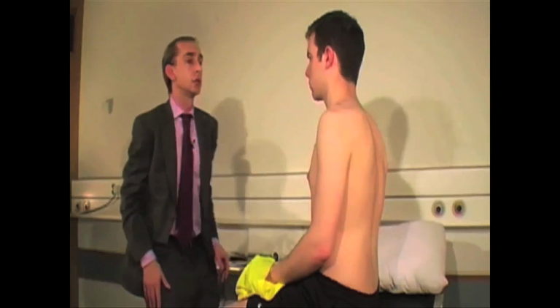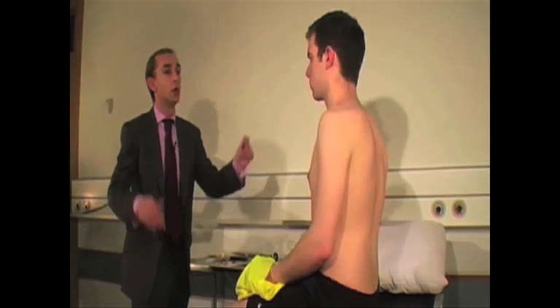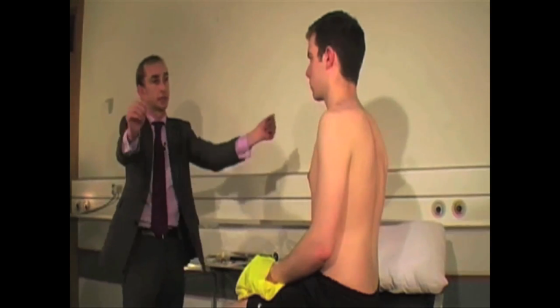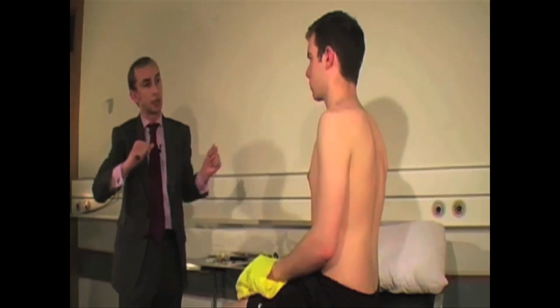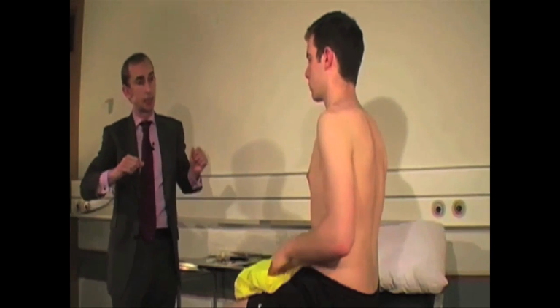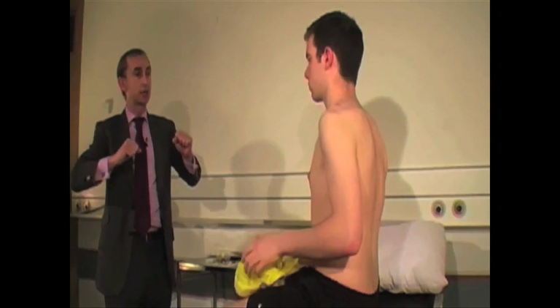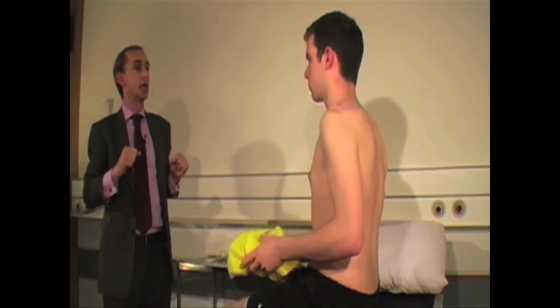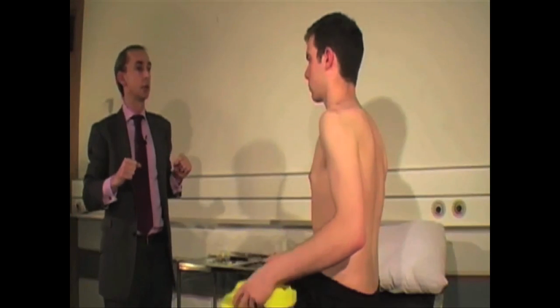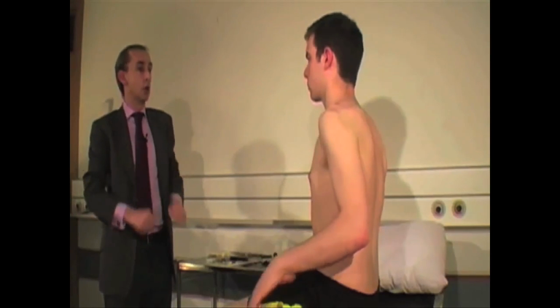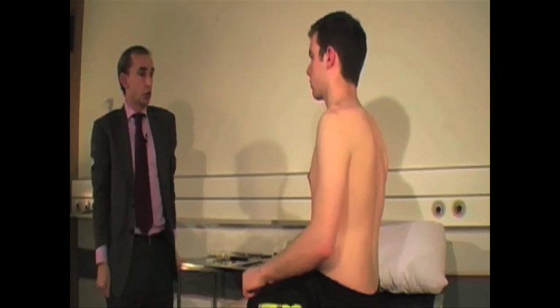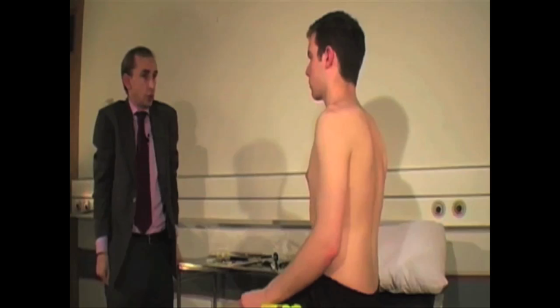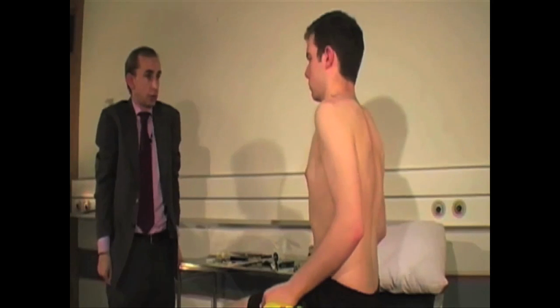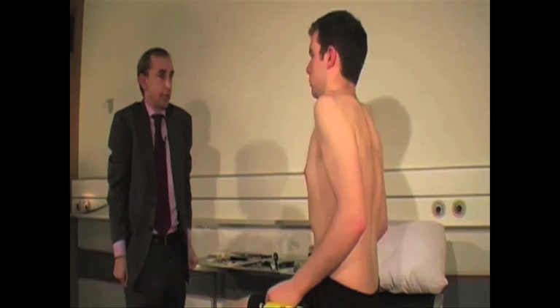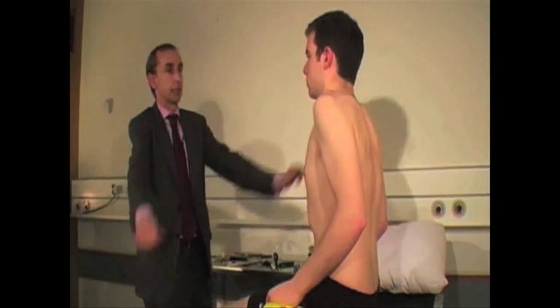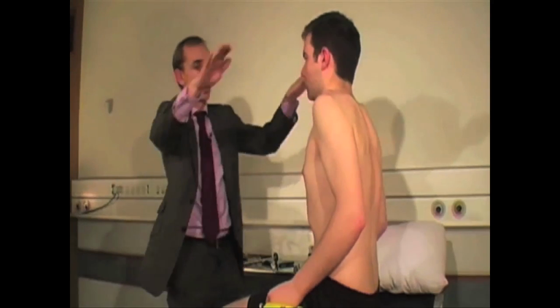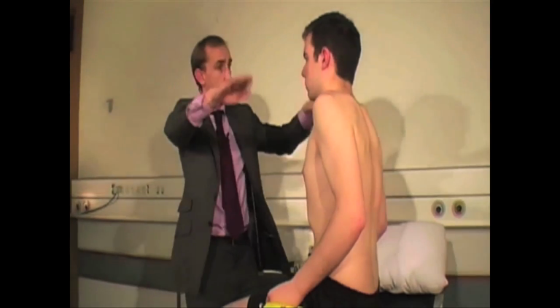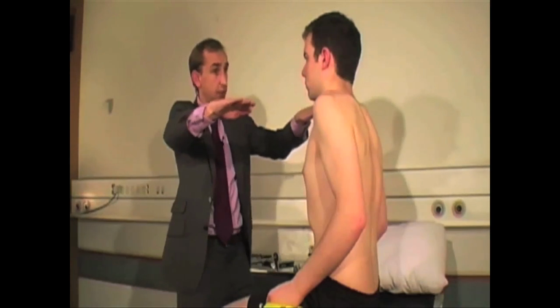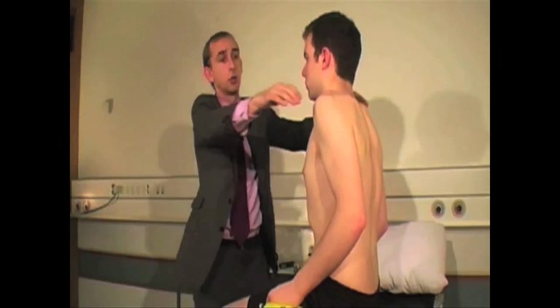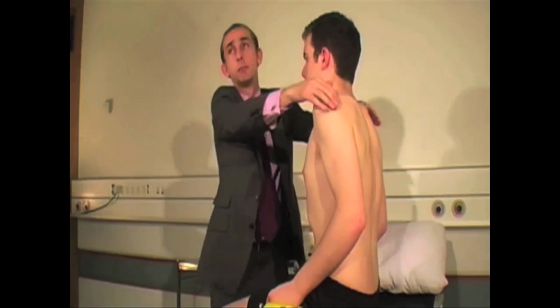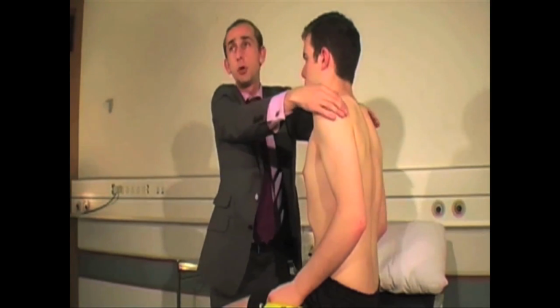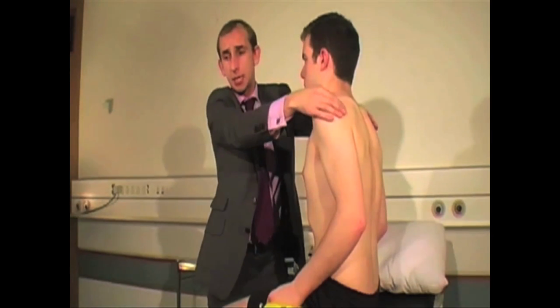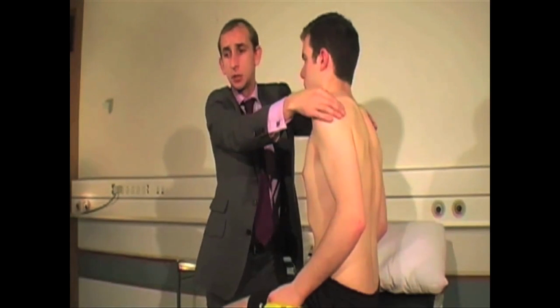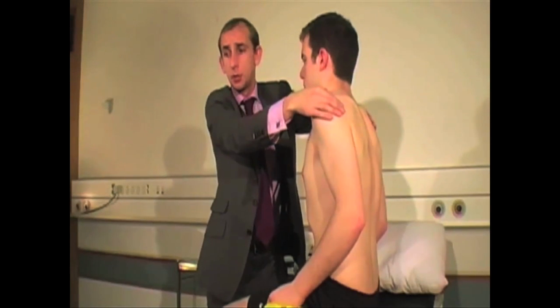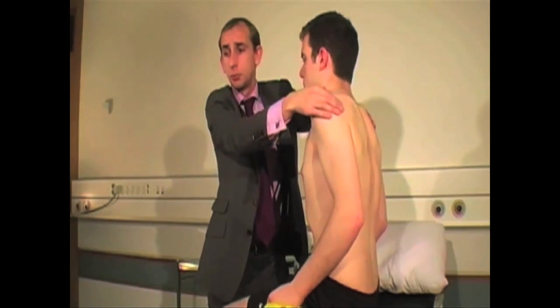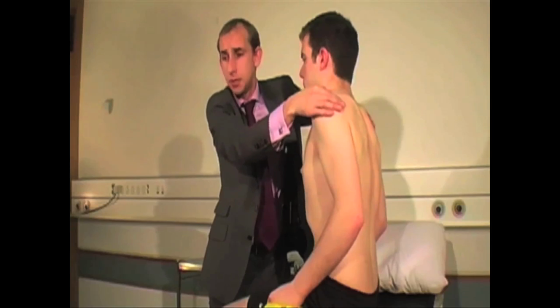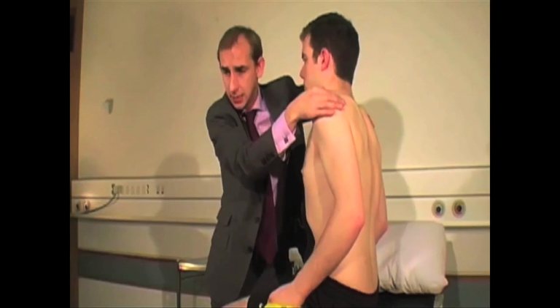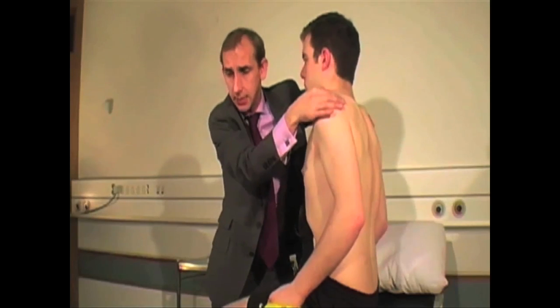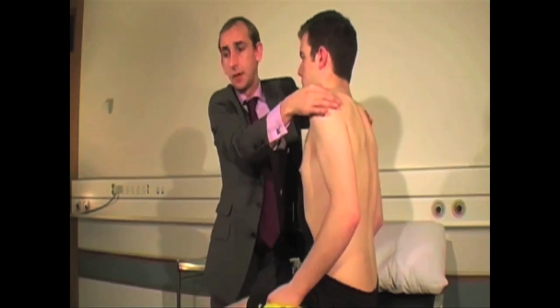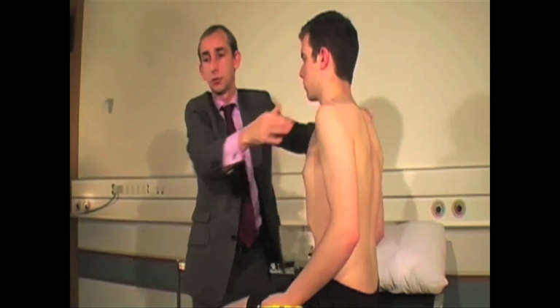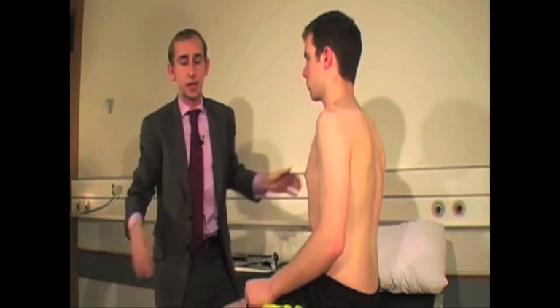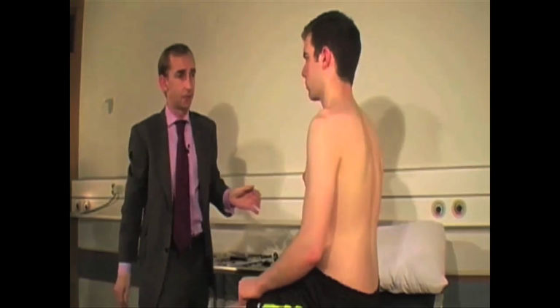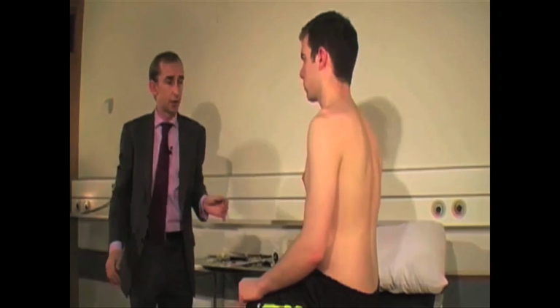So once I've established that, I'll ask him to shrug up his shoulders — and that's symmetrical. Now I'm going to test the power. Push up against me and don't let me hurt you — push up. That's fine. It's grade five over five power there.